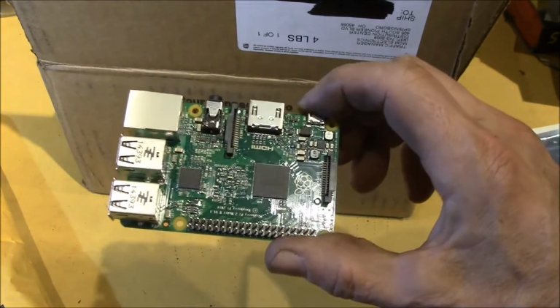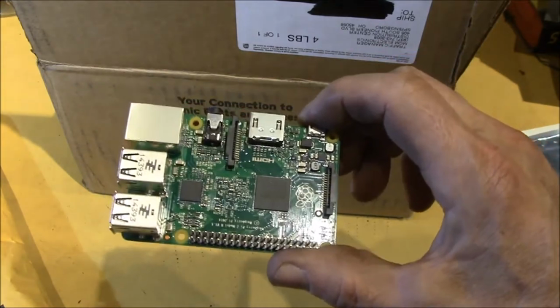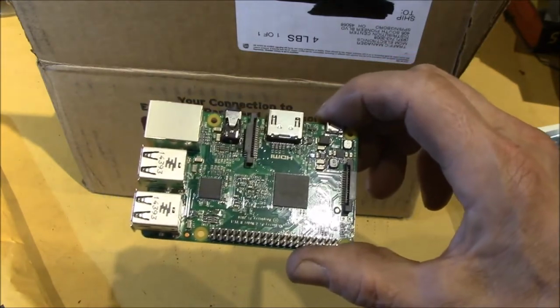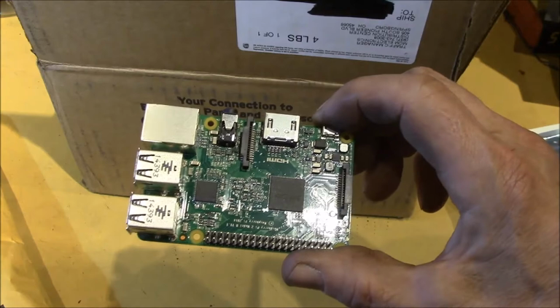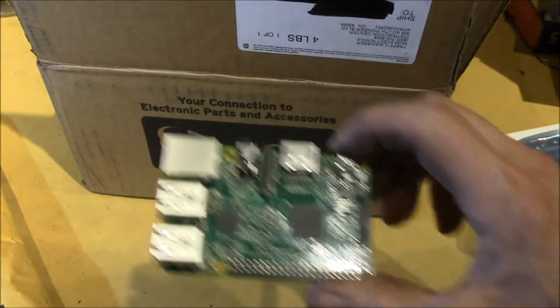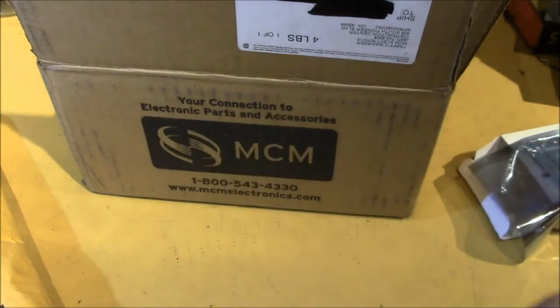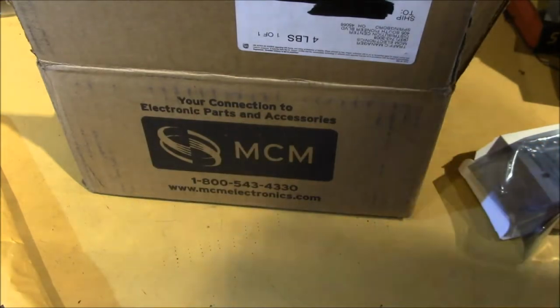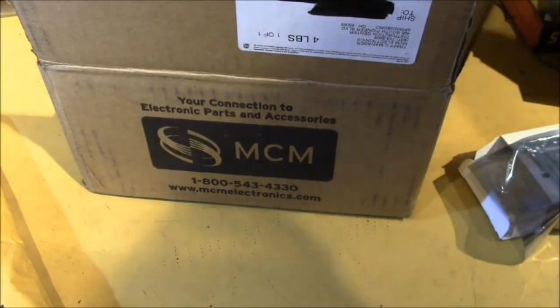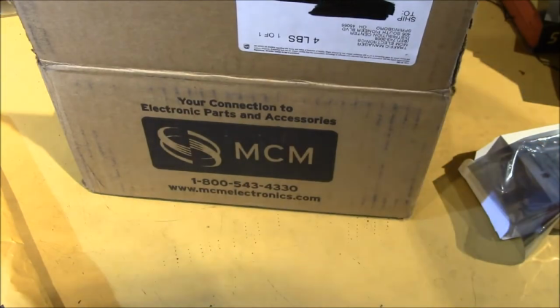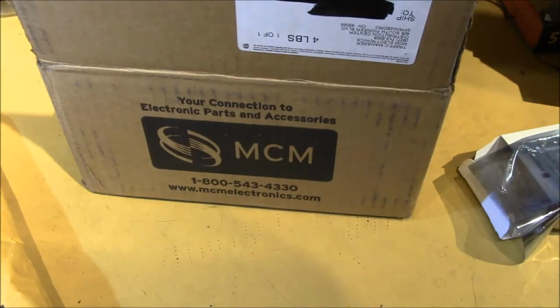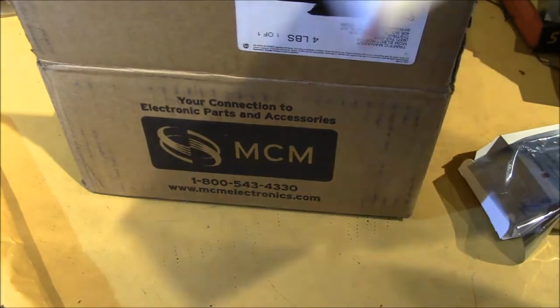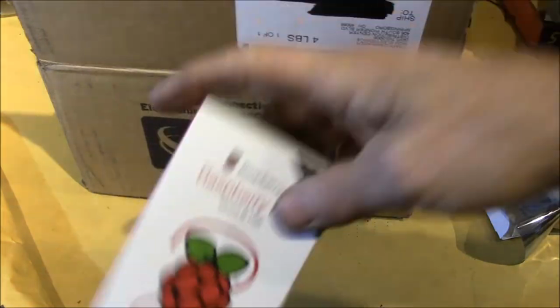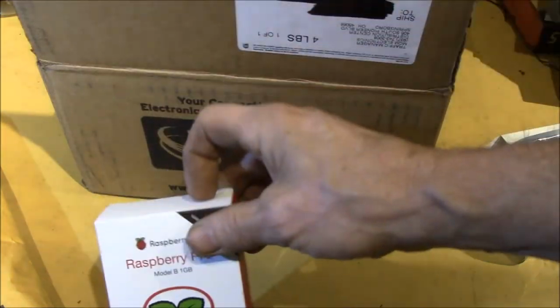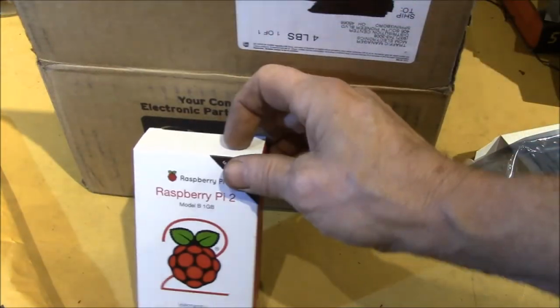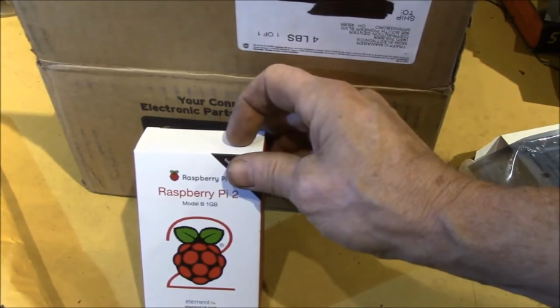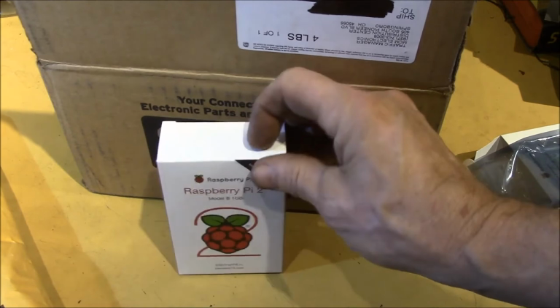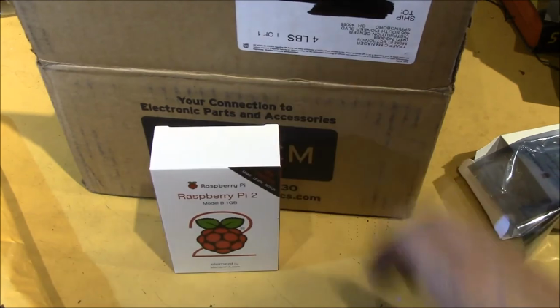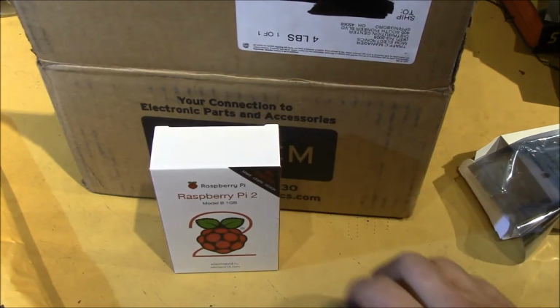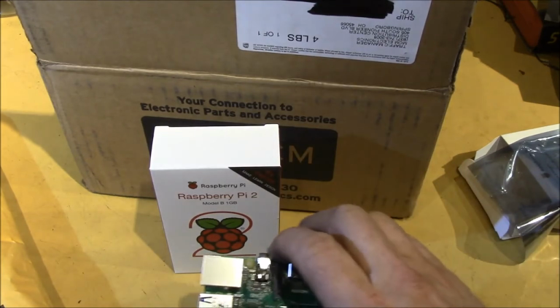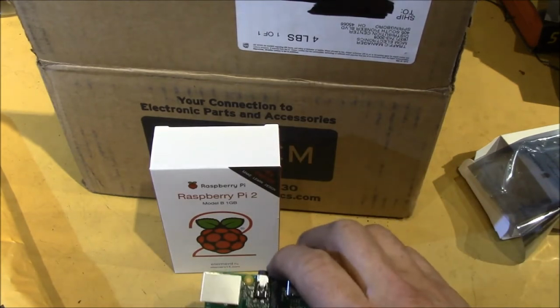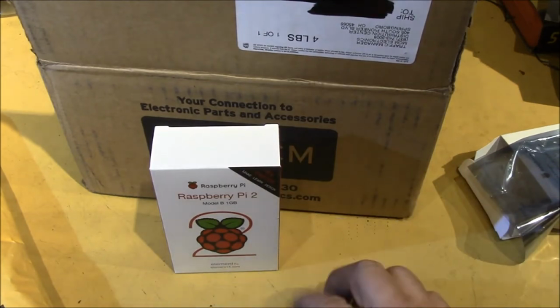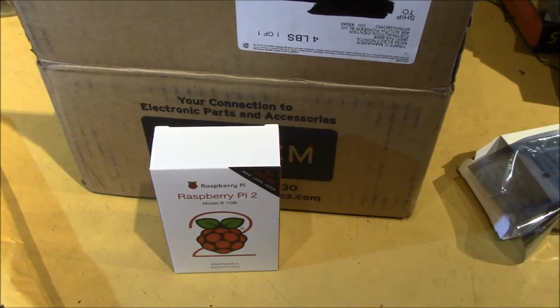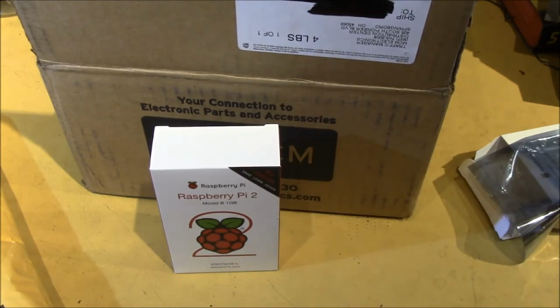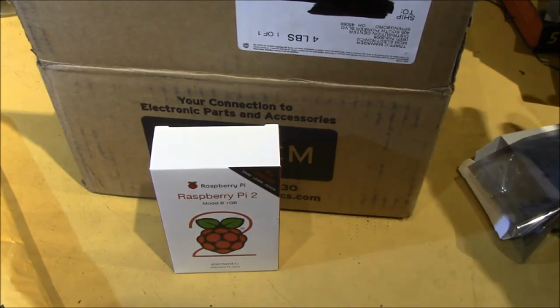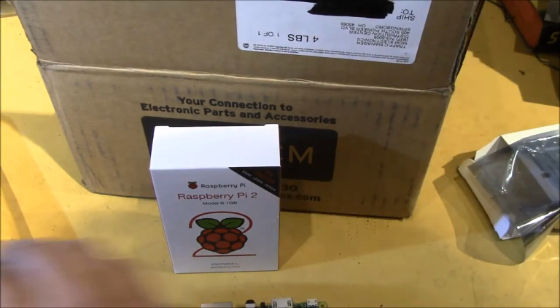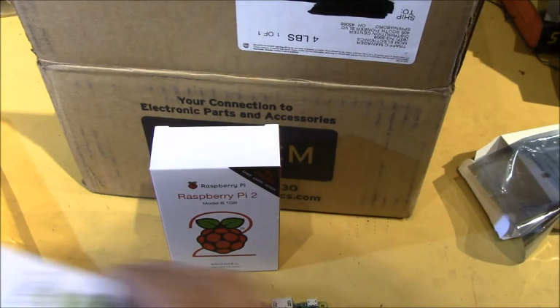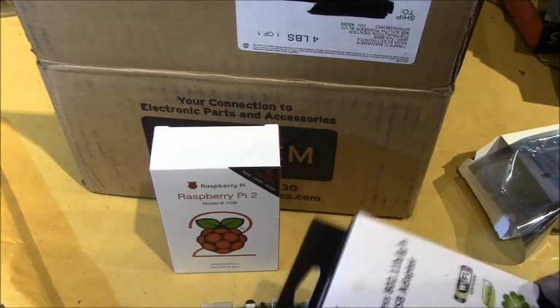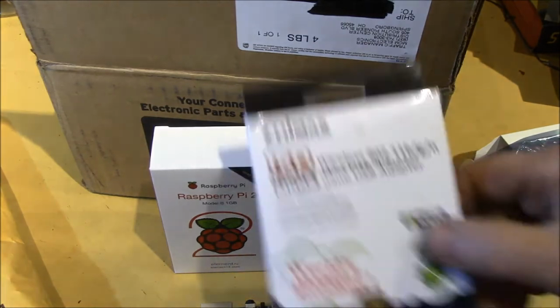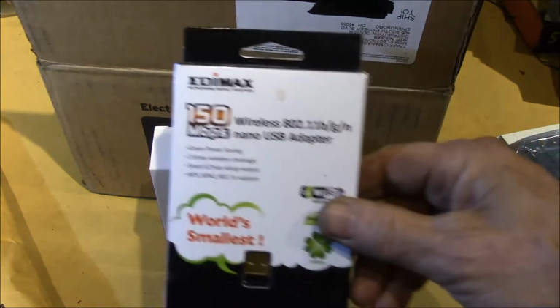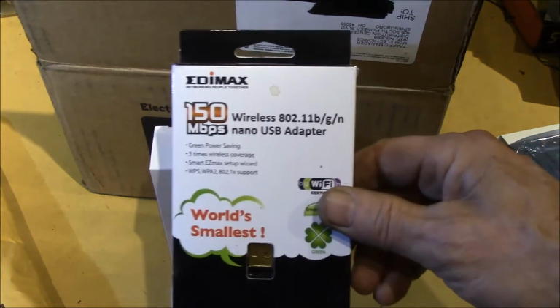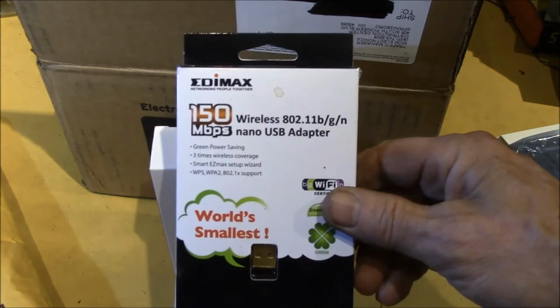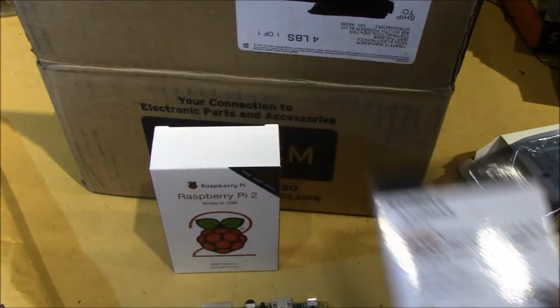So I got actually two of them. Got a second one there, and I also picked up another wireless adapter.